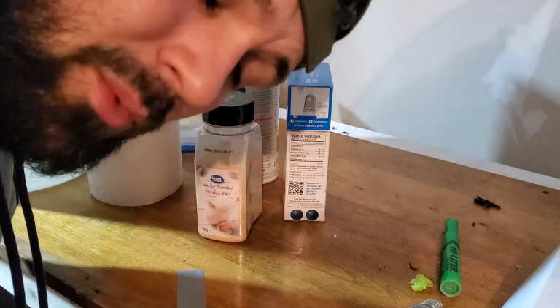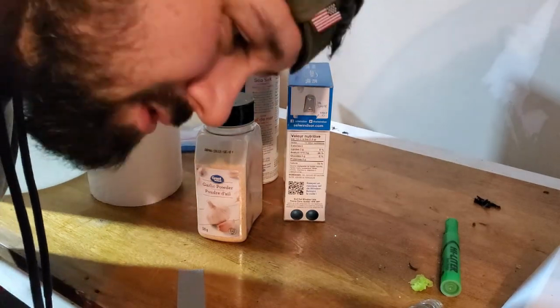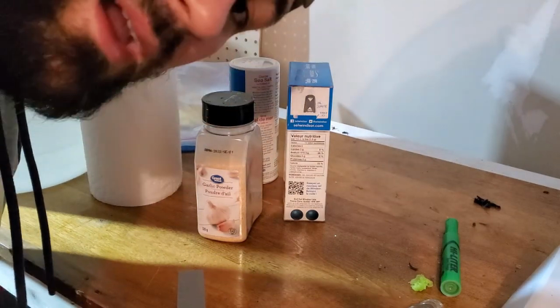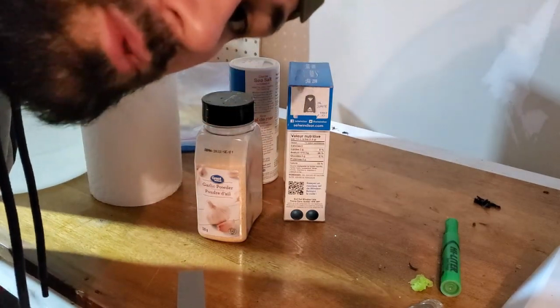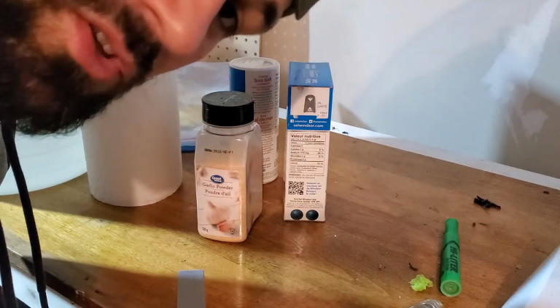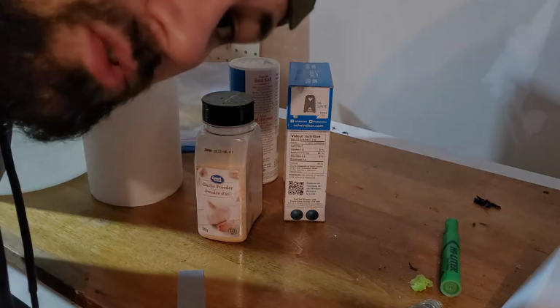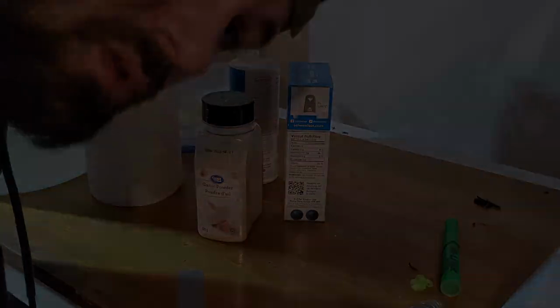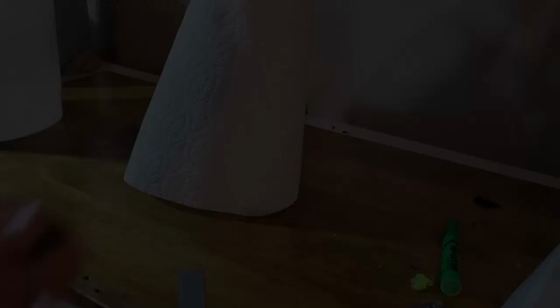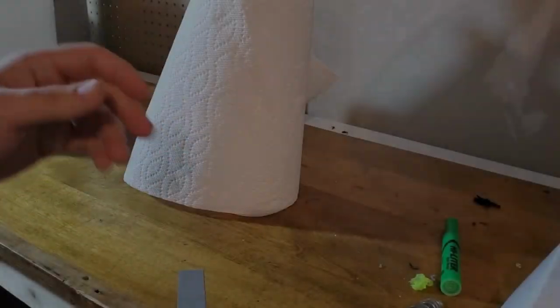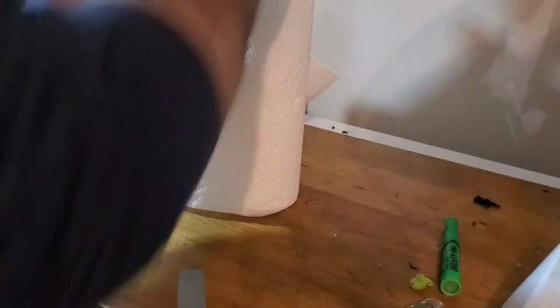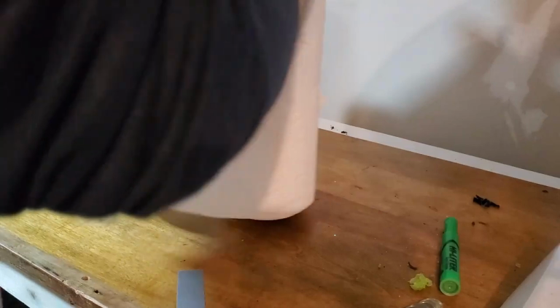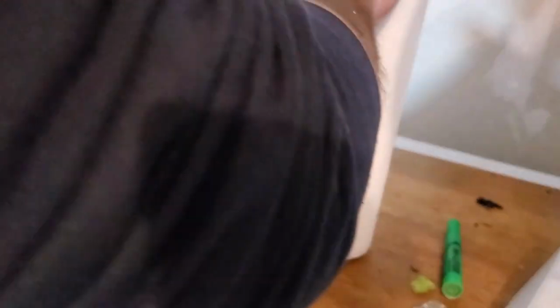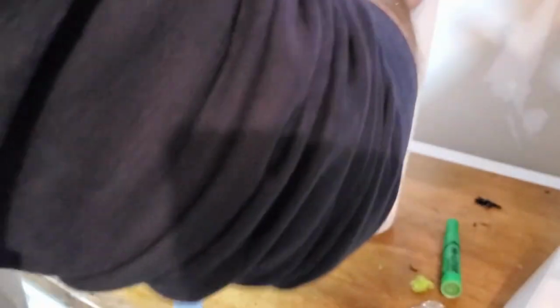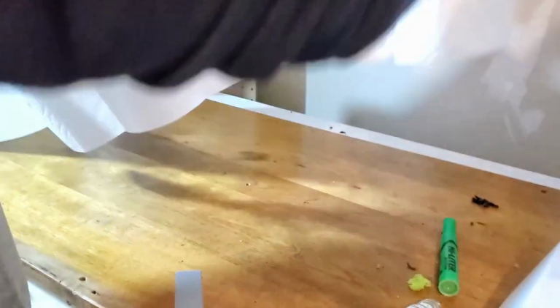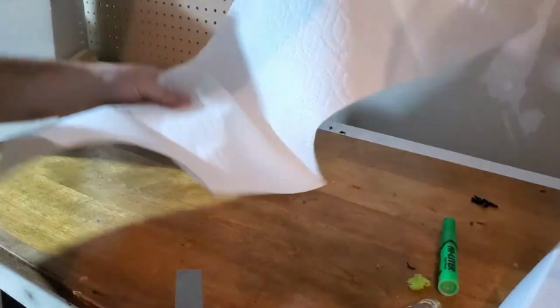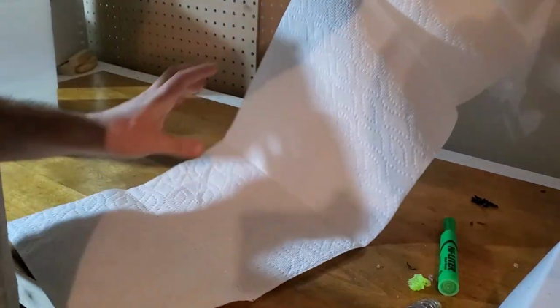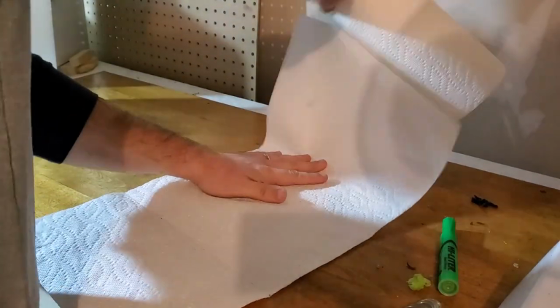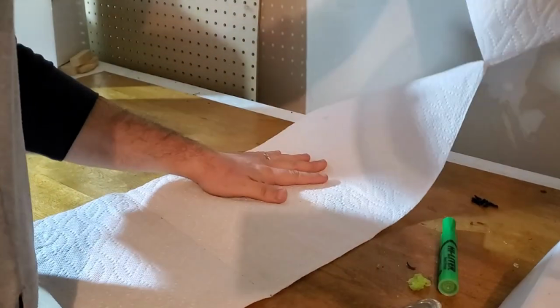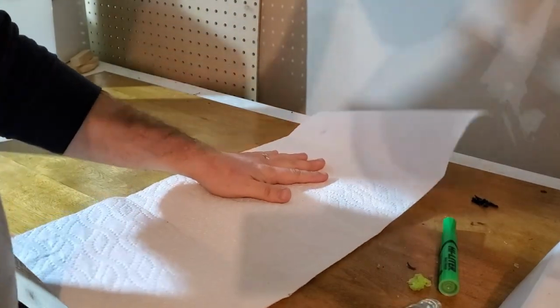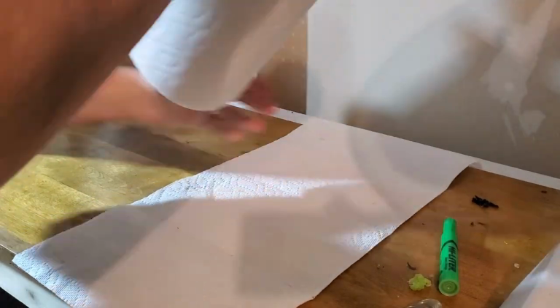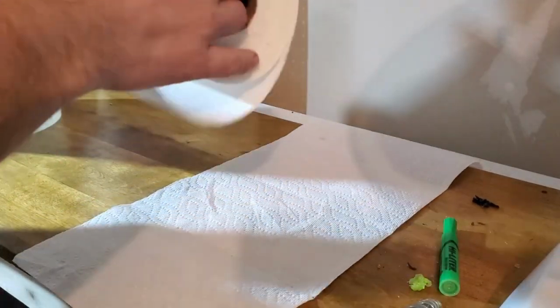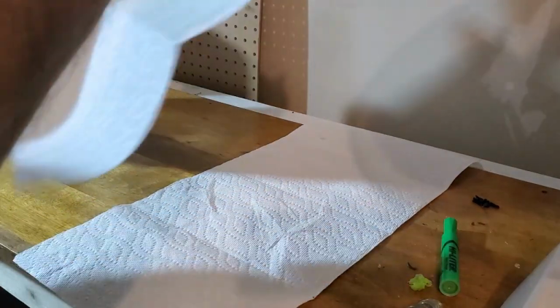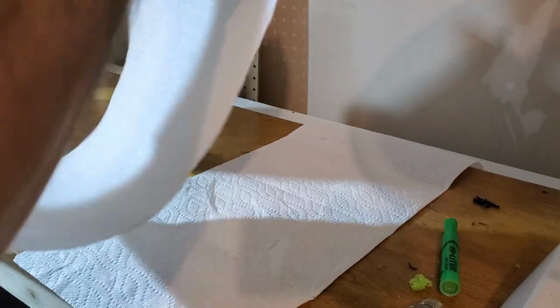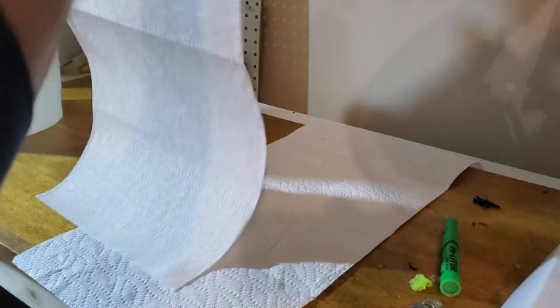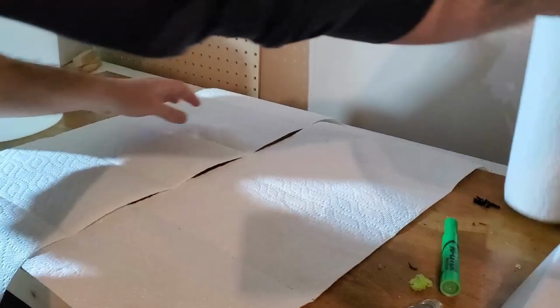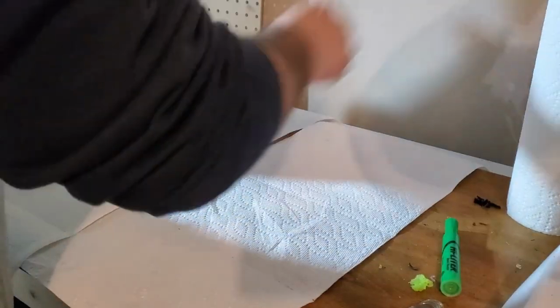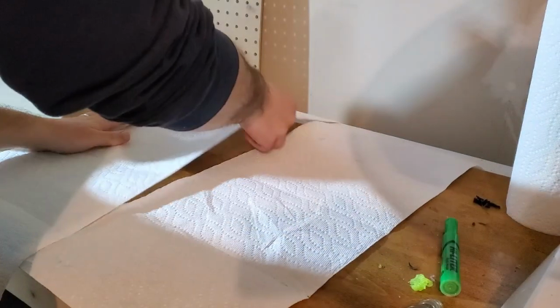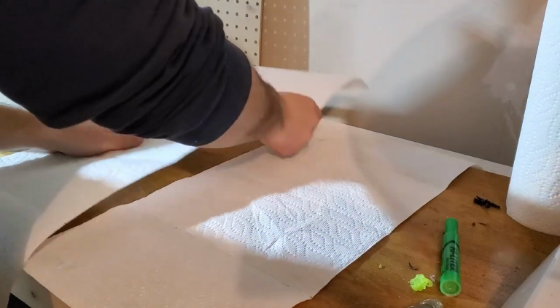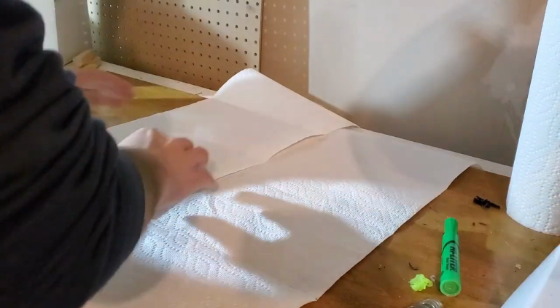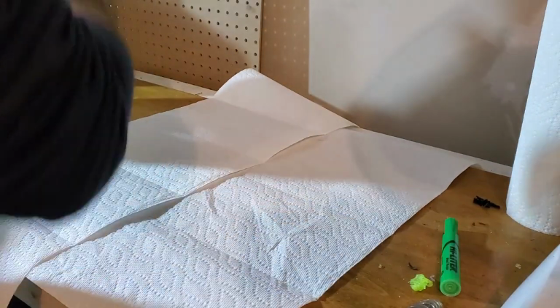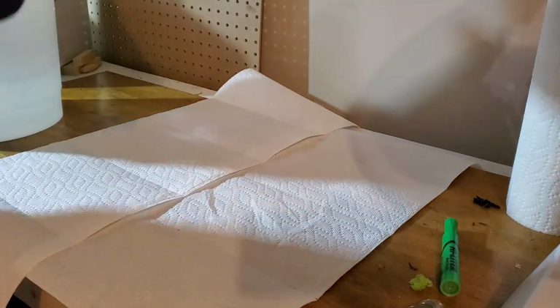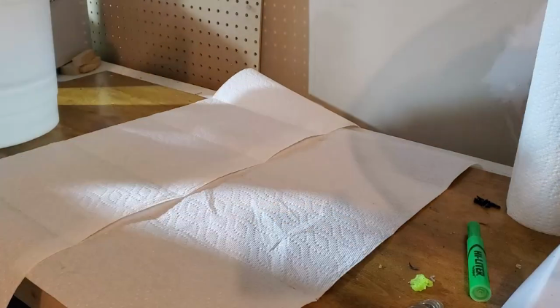You want to use dead minnows because you don't want to do this to ones that are still alive — it would just be torturous to watch. So the first thing you're gonna do is lay out a bunch of paper towels.